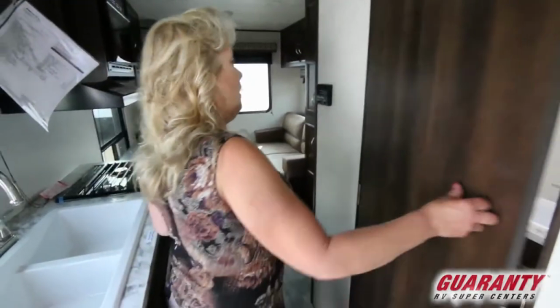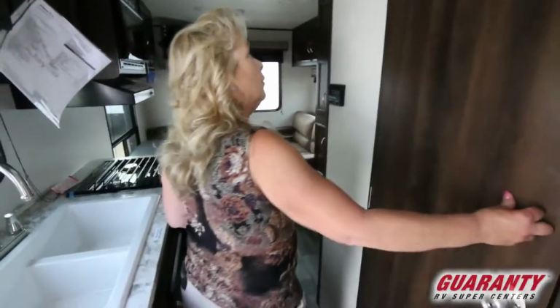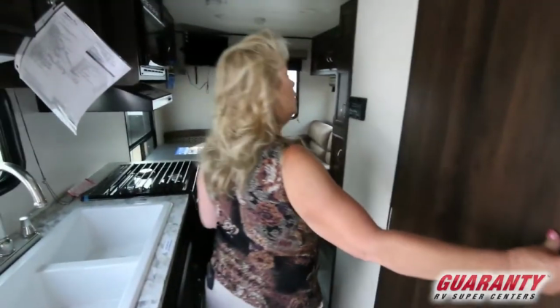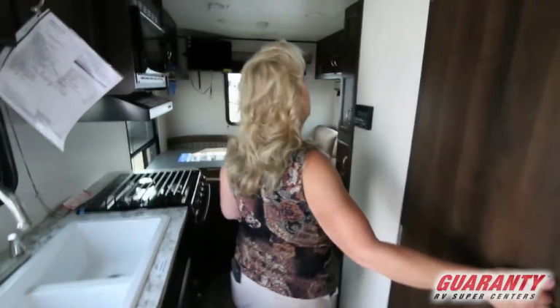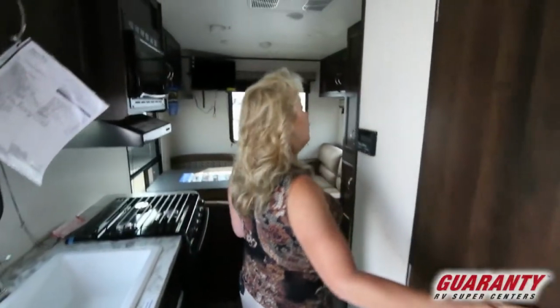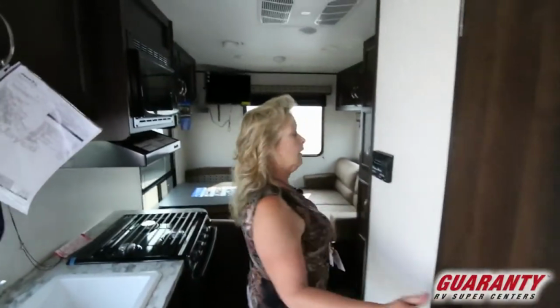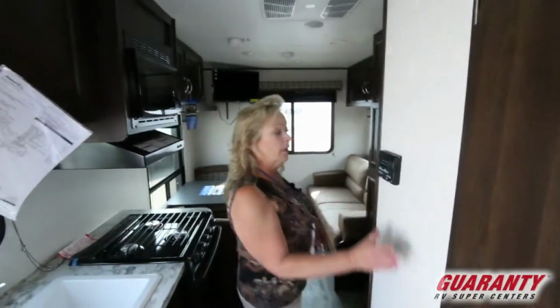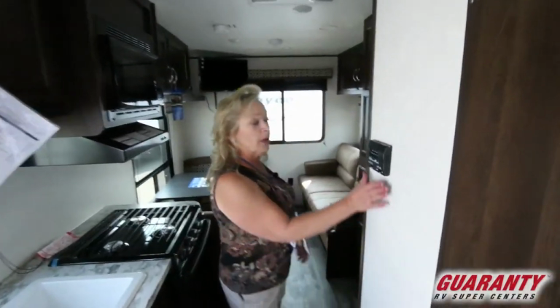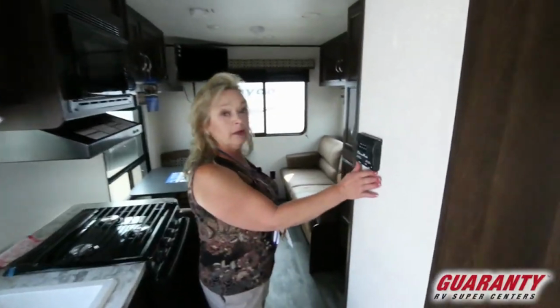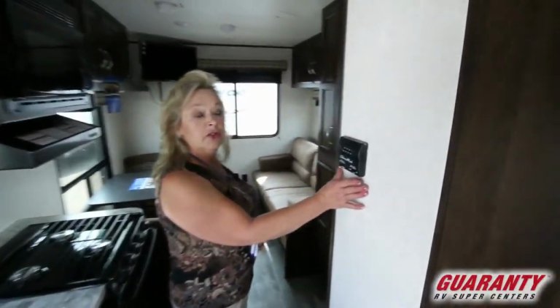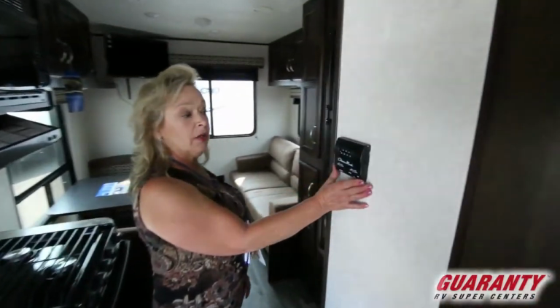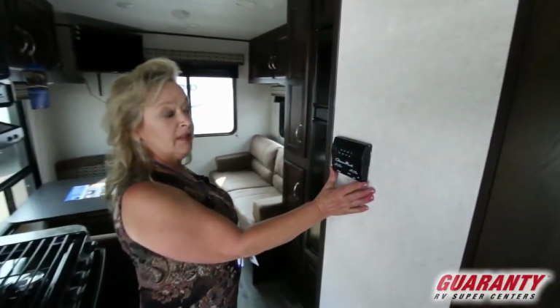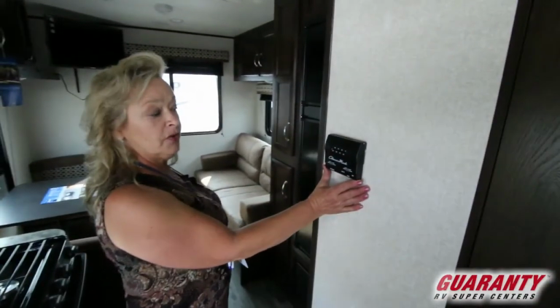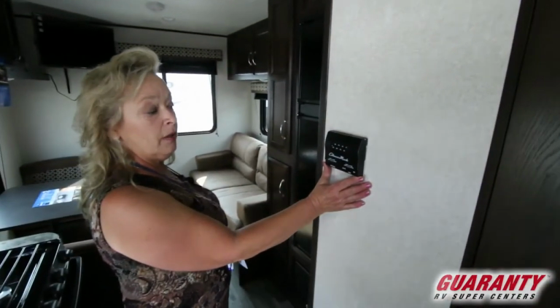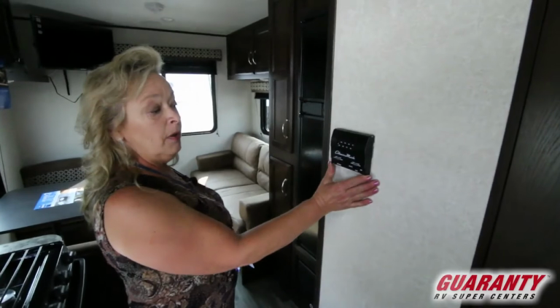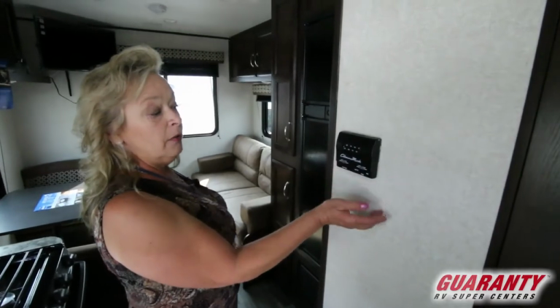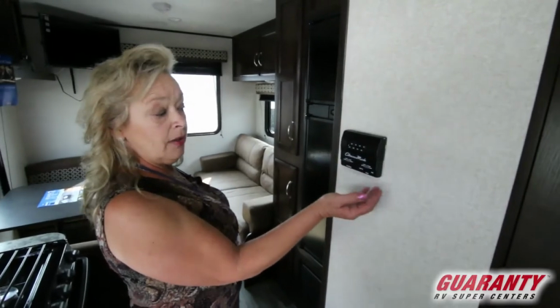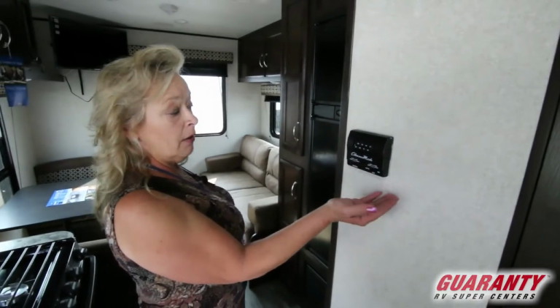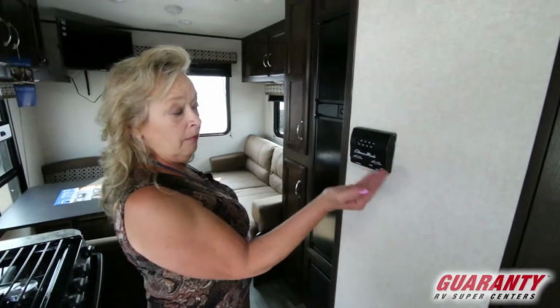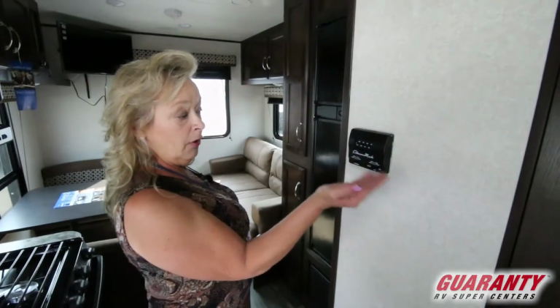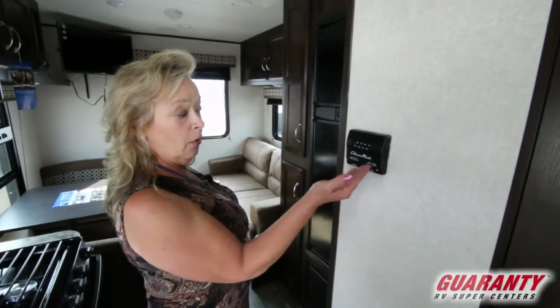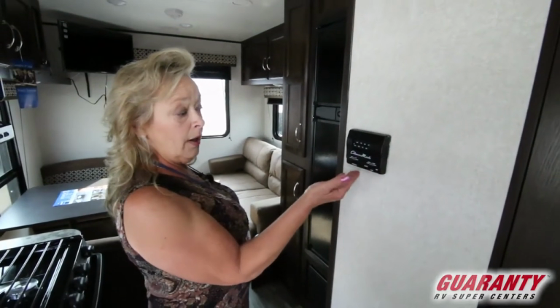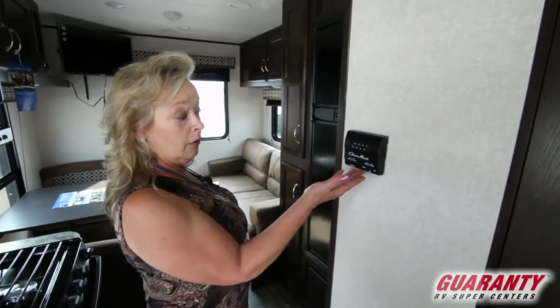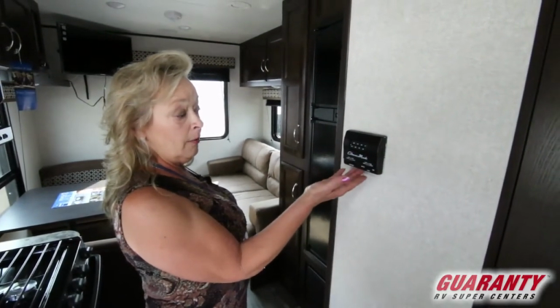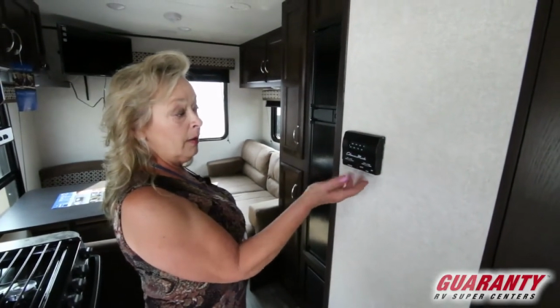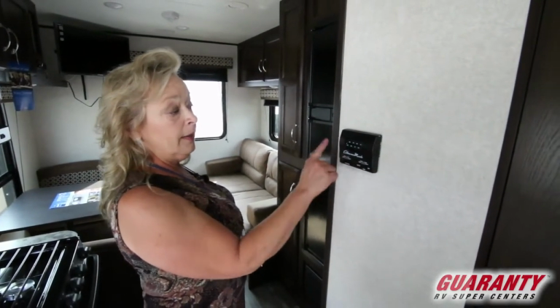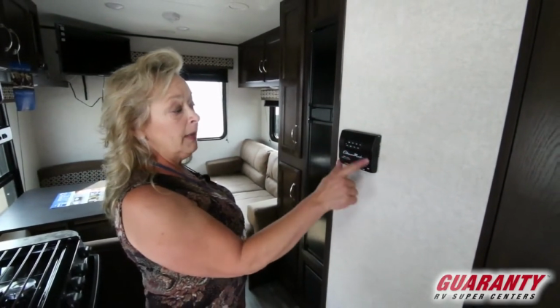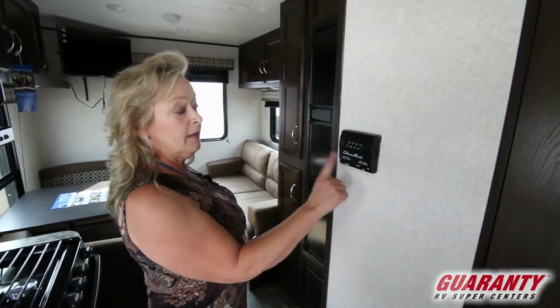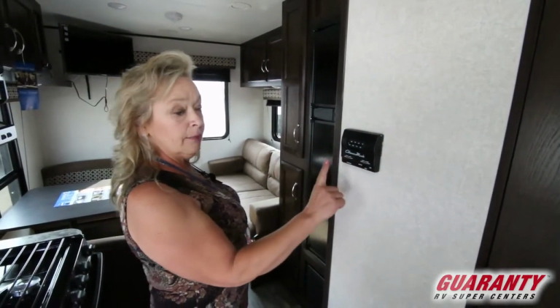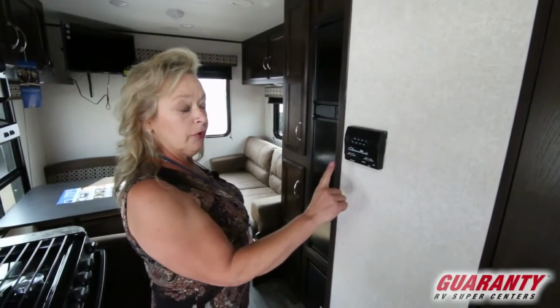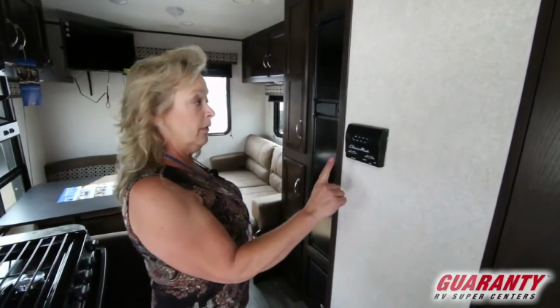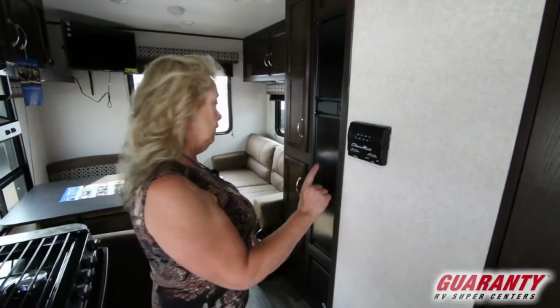The way that you operate all of that equipment is right here, just like a residential setup. You set it on low or high or on automatic and it'll maintain the temperature throughout the RV.